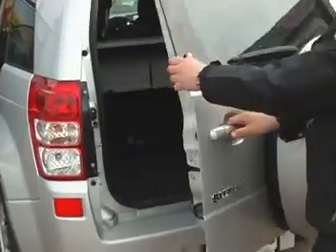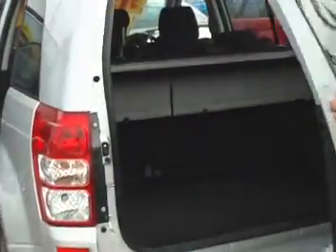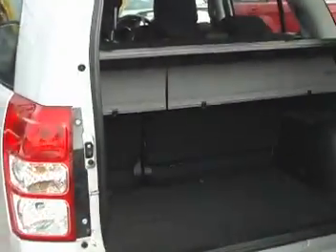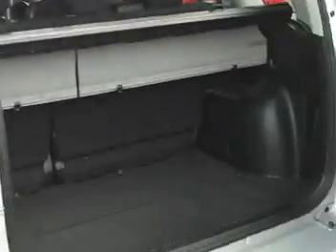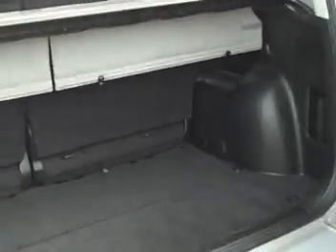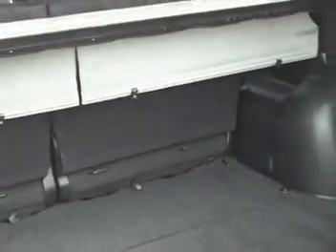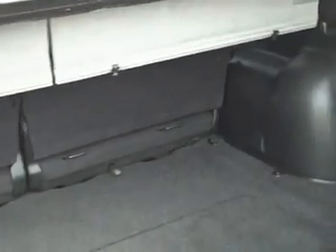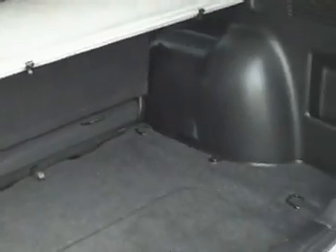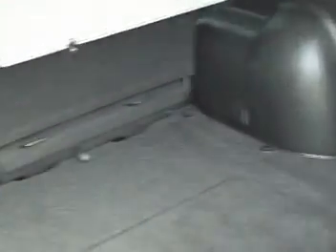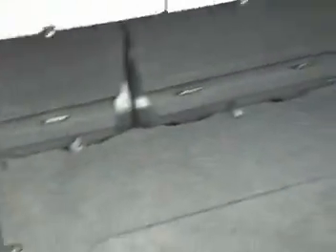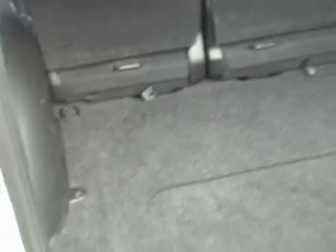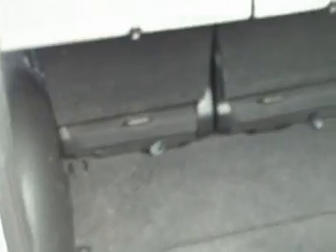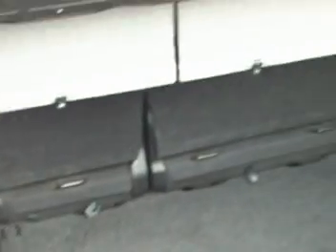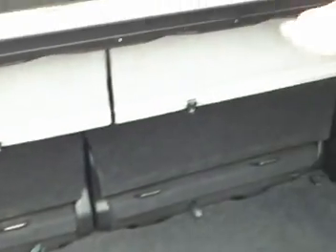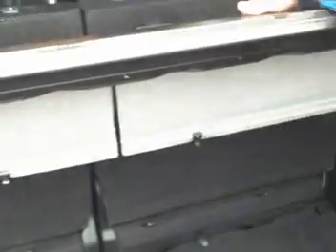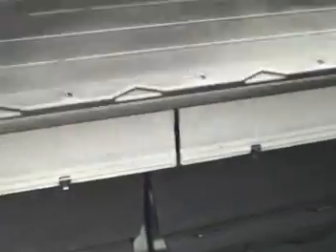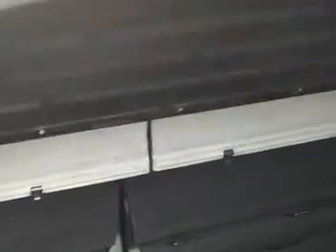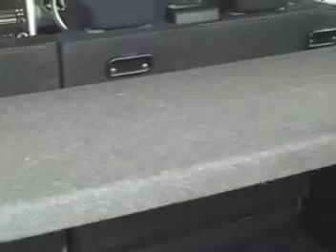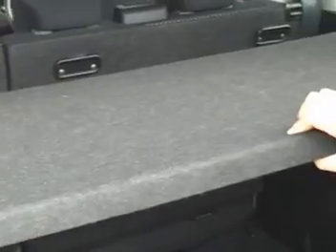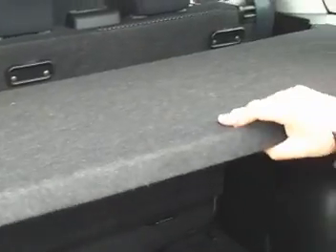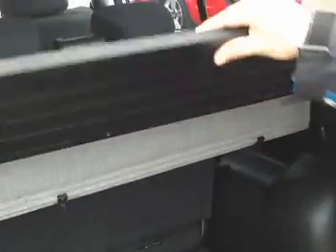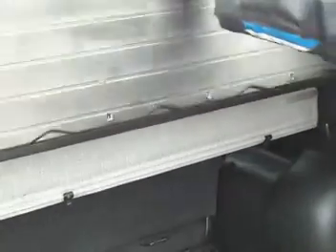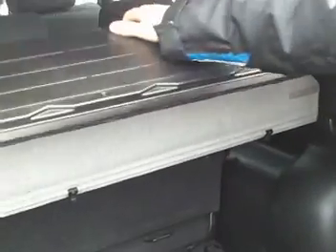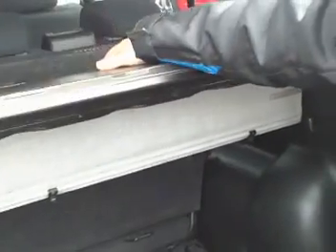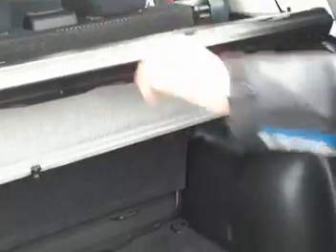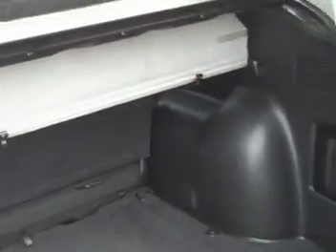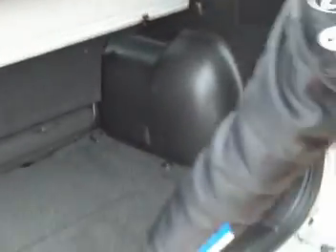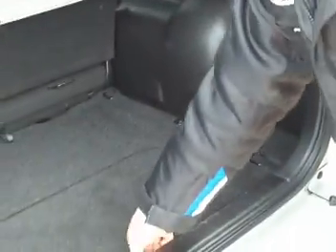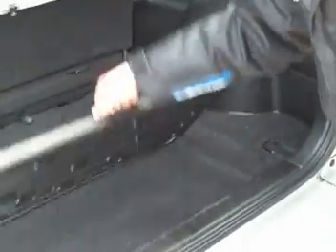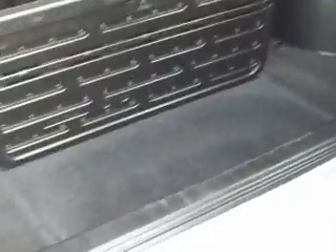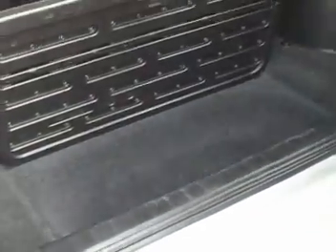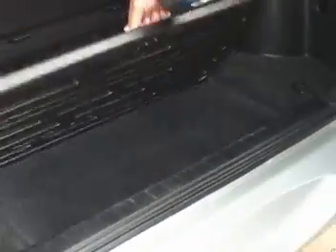Coming through to the inside here — as you can see you've got a few dividers and what not to obviously hide all your shopping and everything. Underneath there's a bit of space as well.